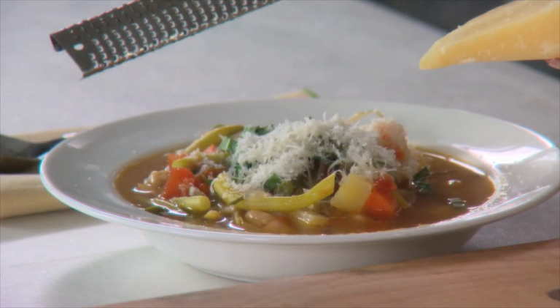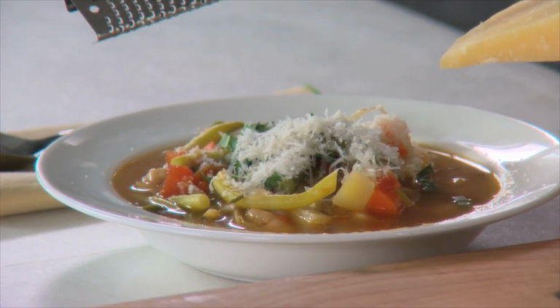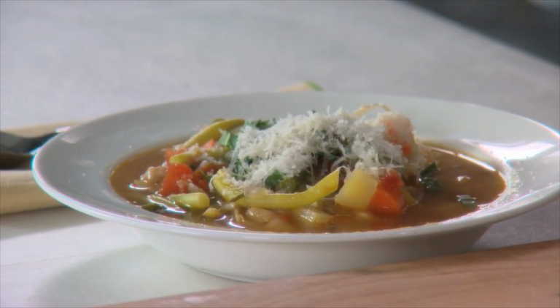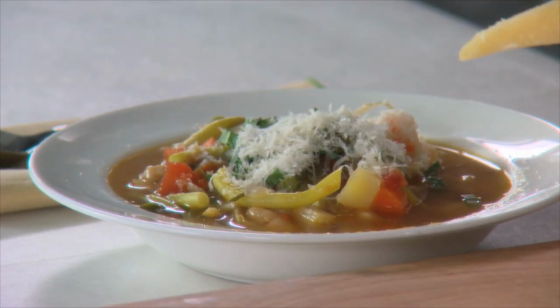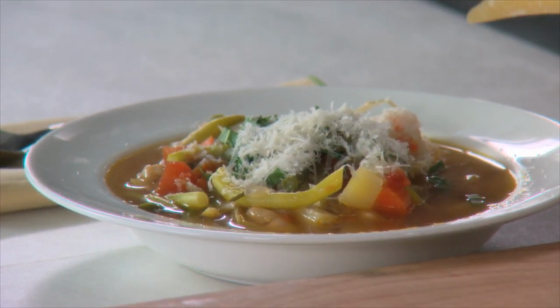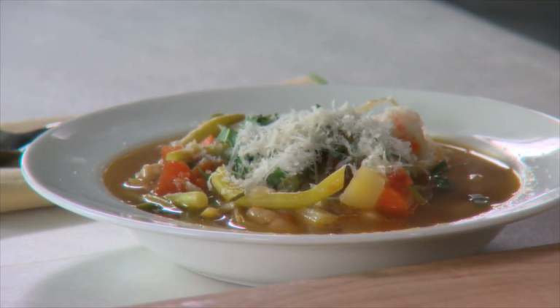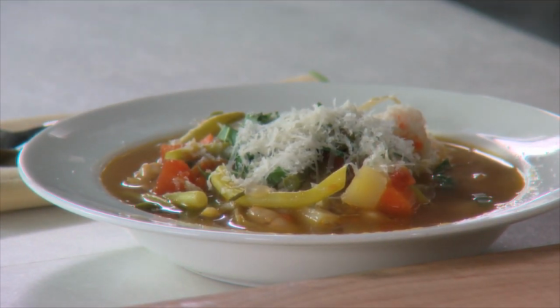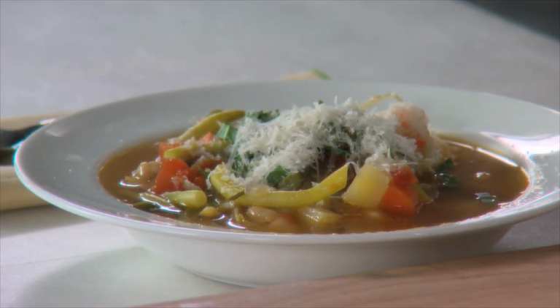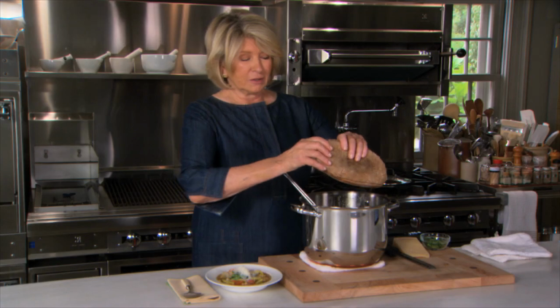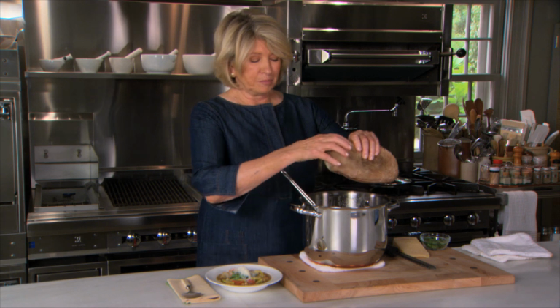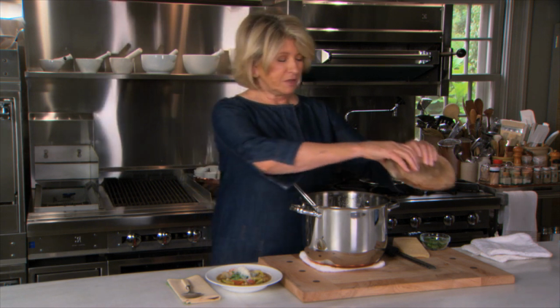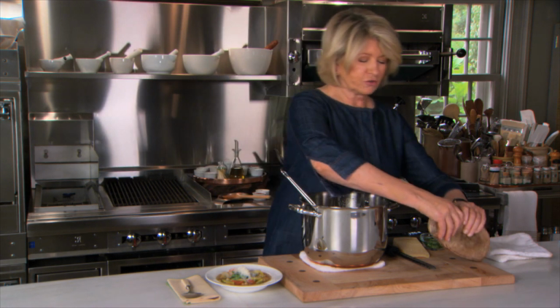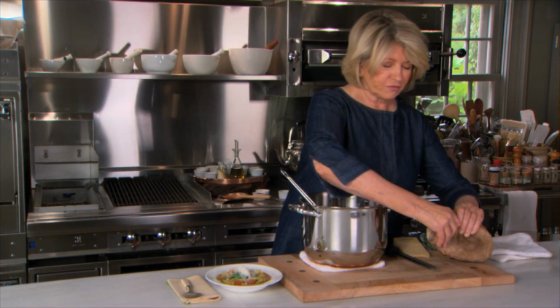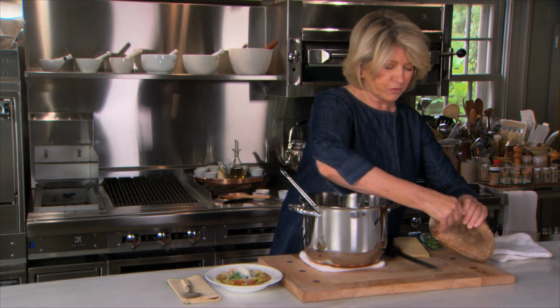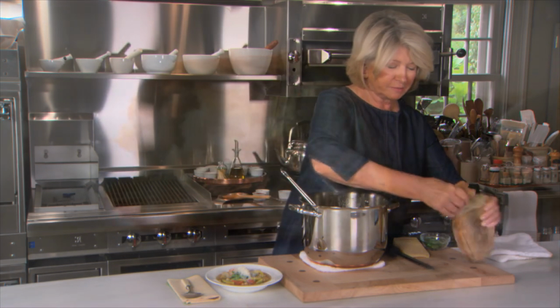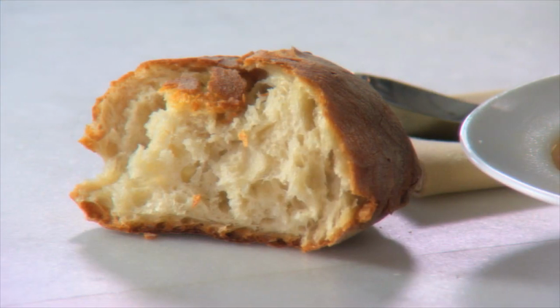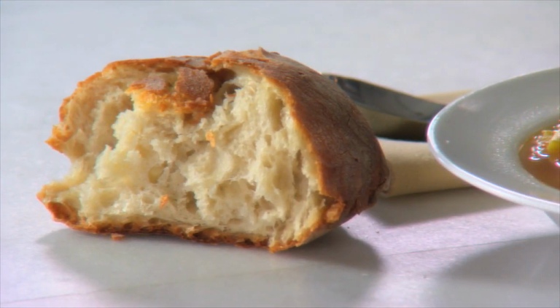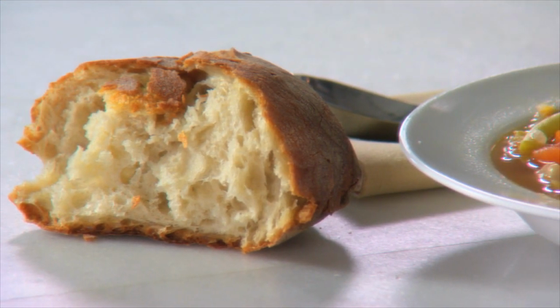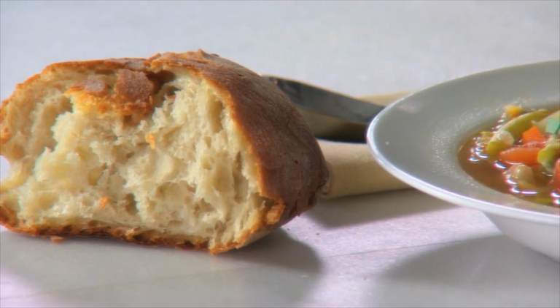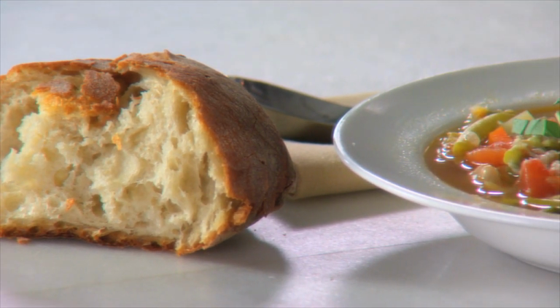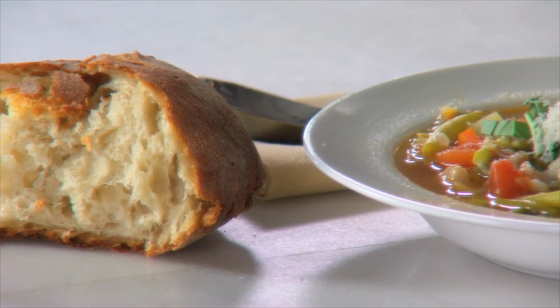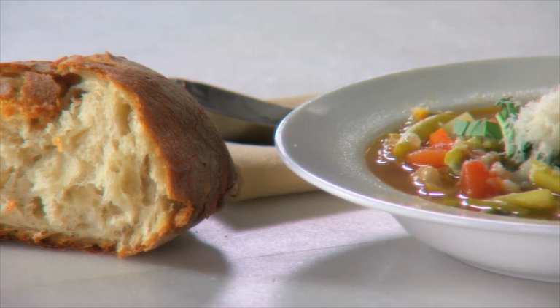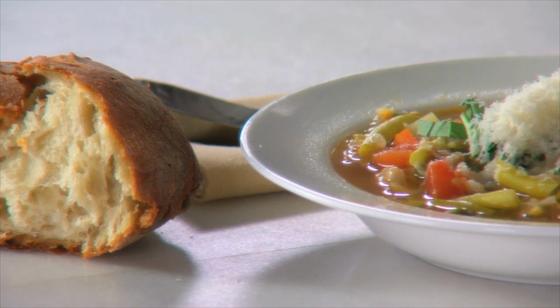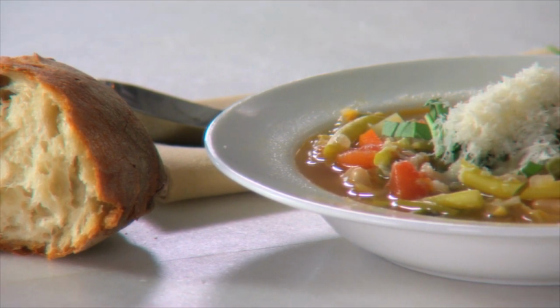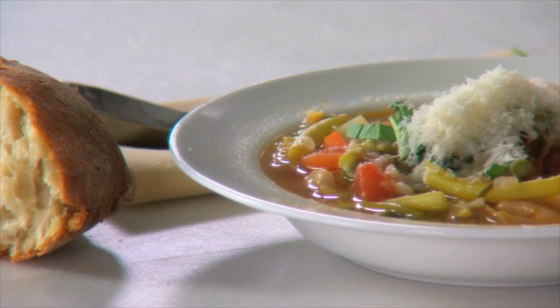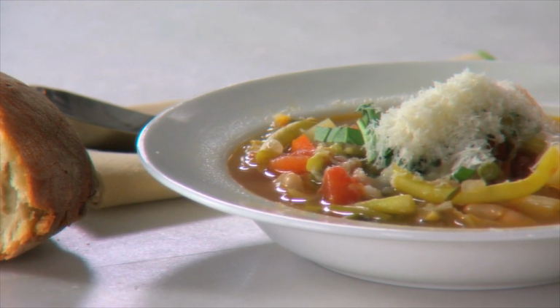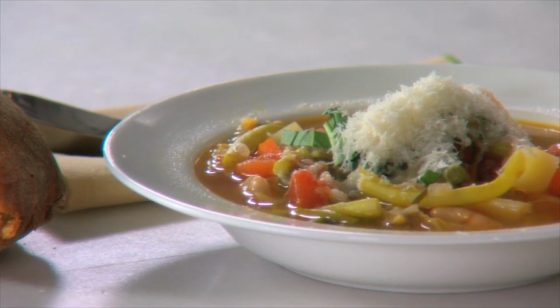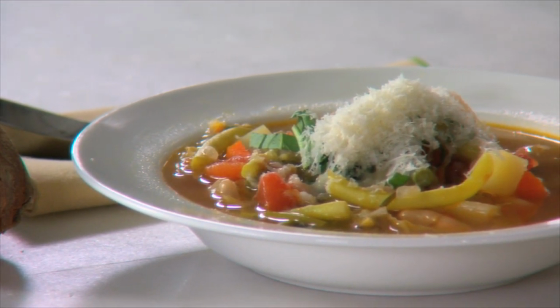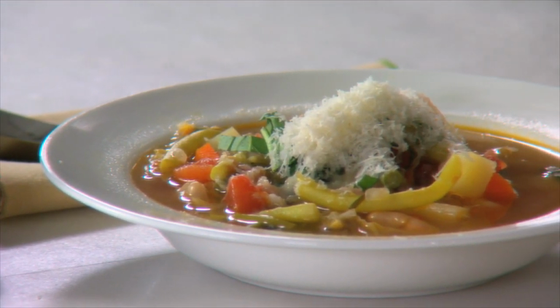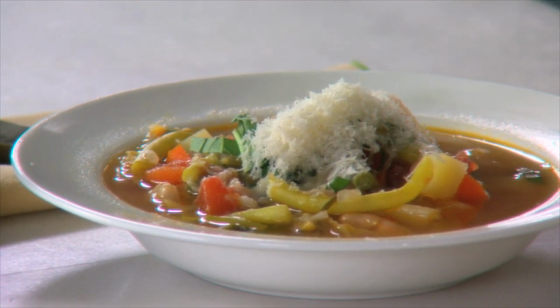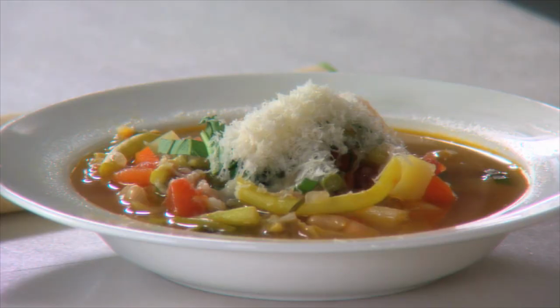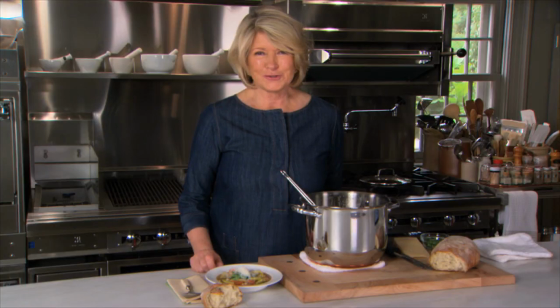This is a very healthy and delicious dinner with a big piece of crusty French bread, maybe a little saucer of olive oil. Nutritious, easy to make, and very, very good for you. Enjoy.